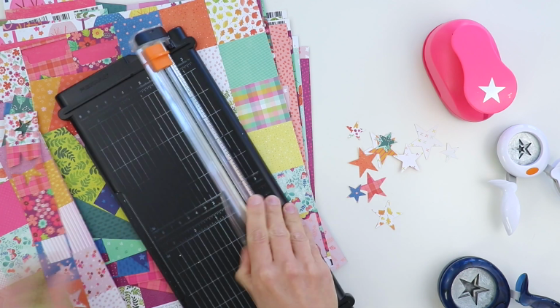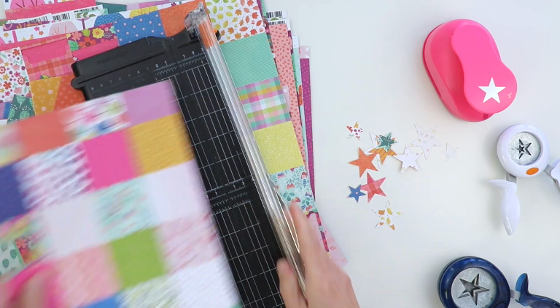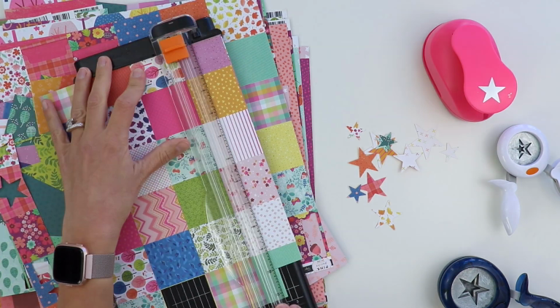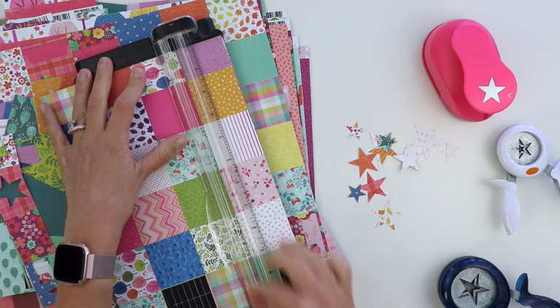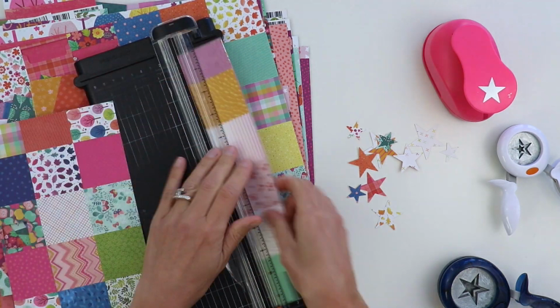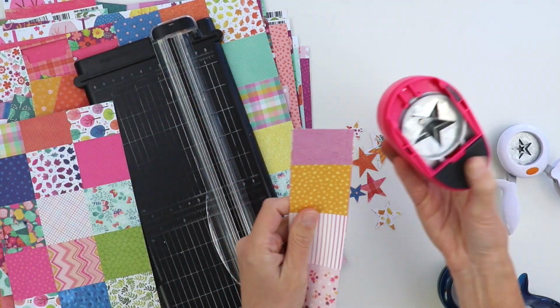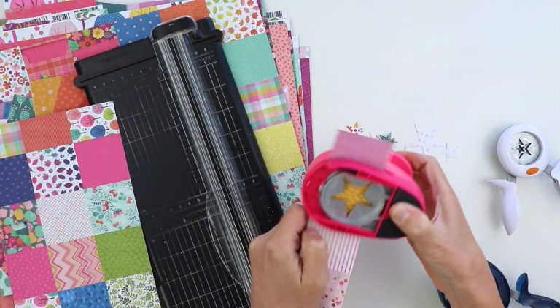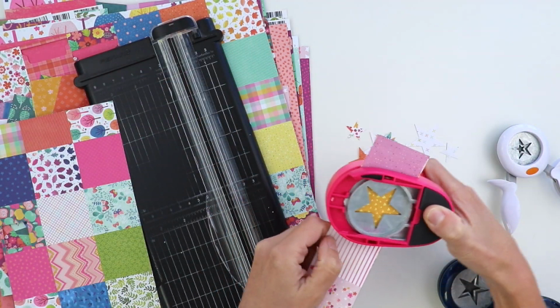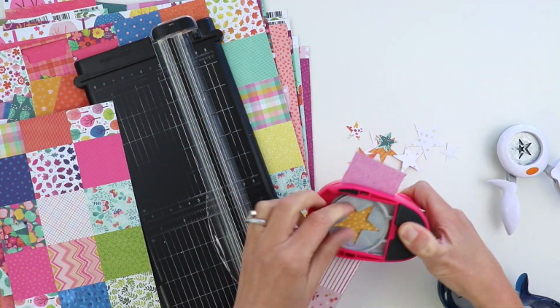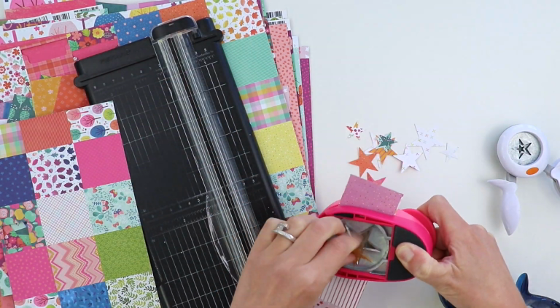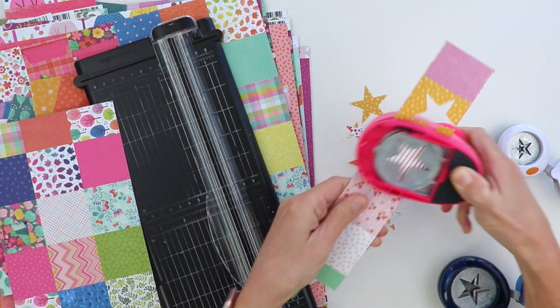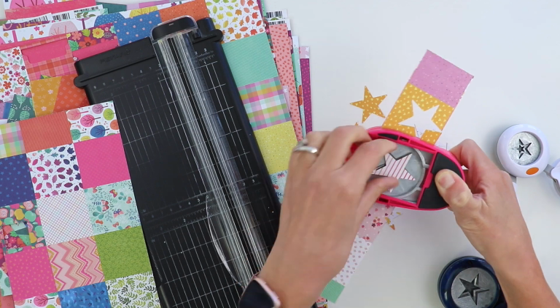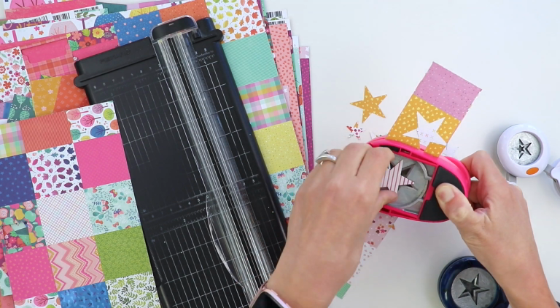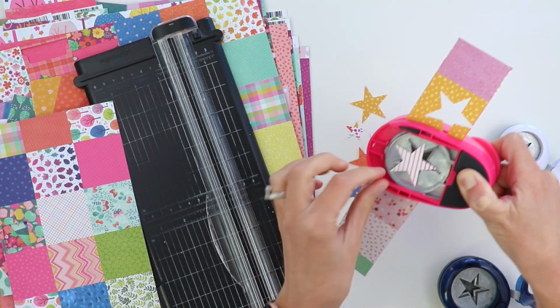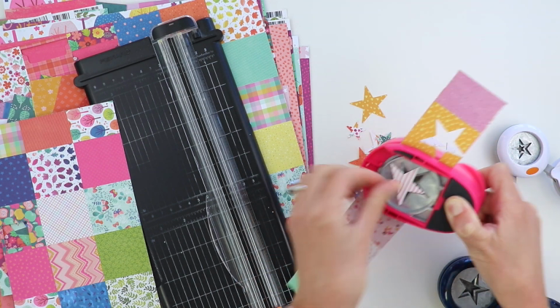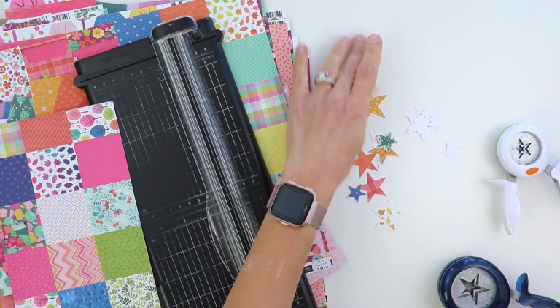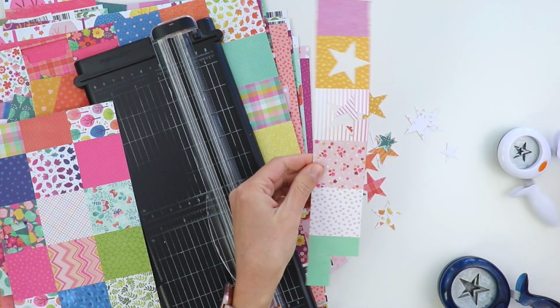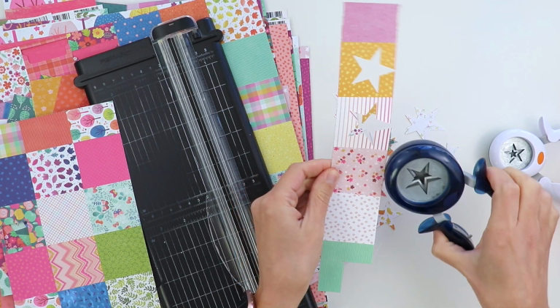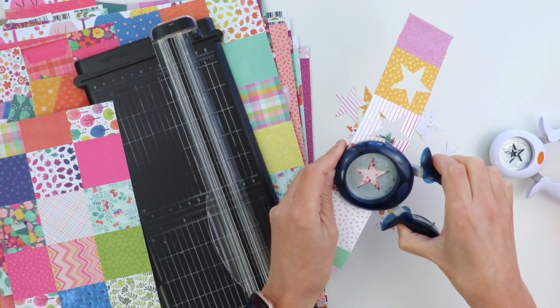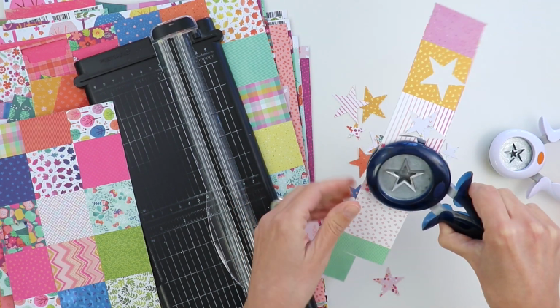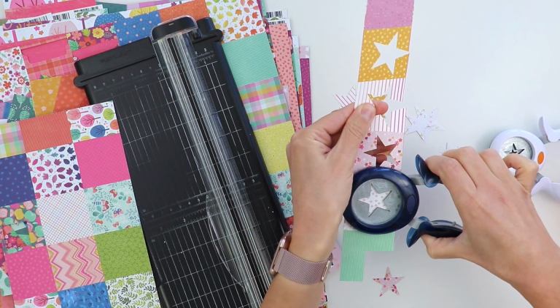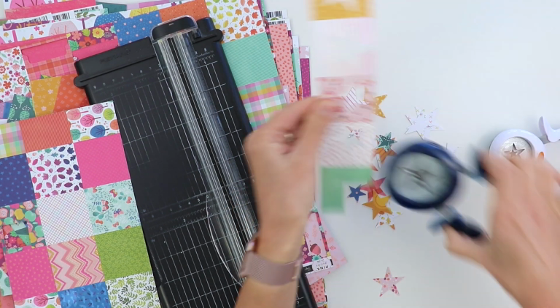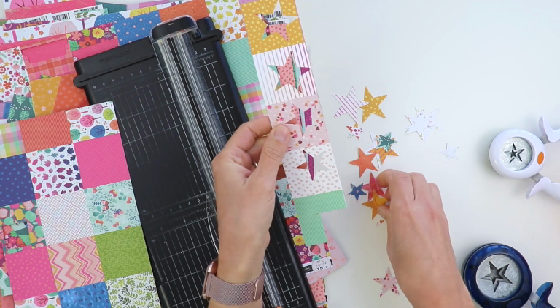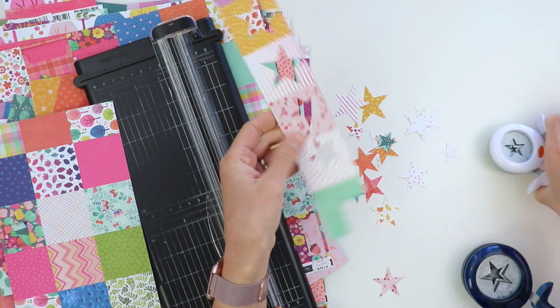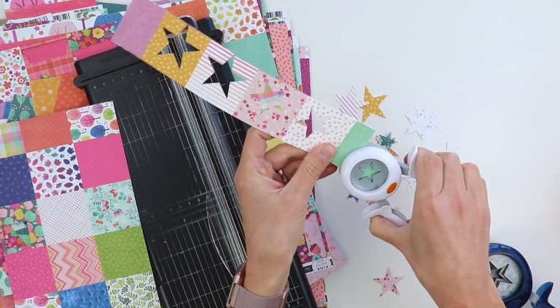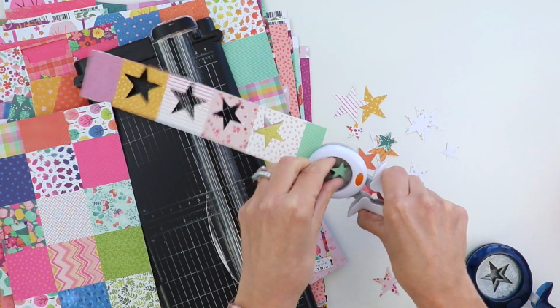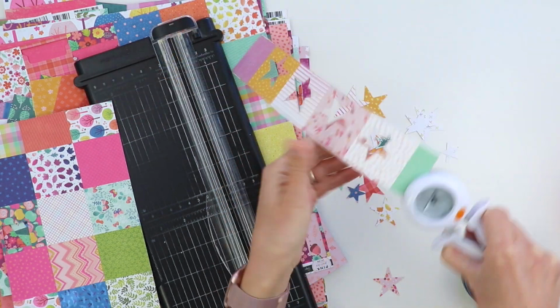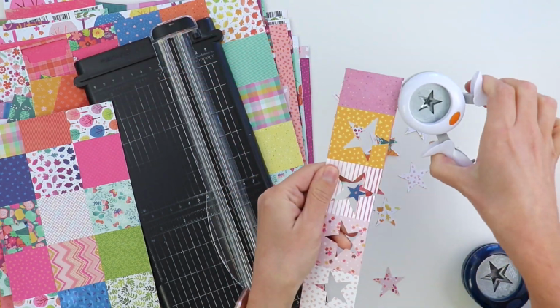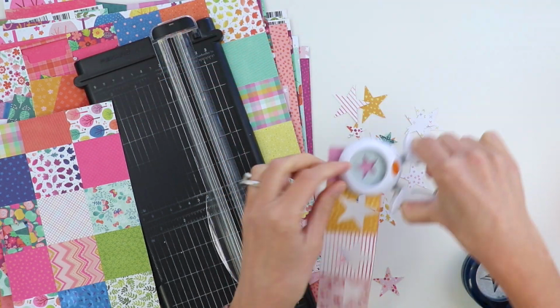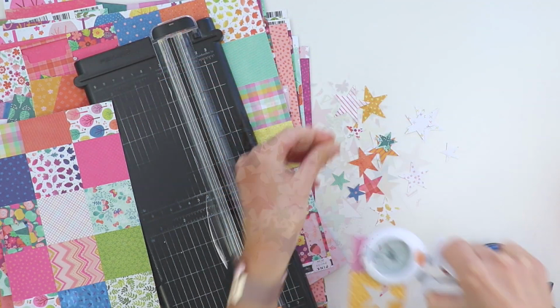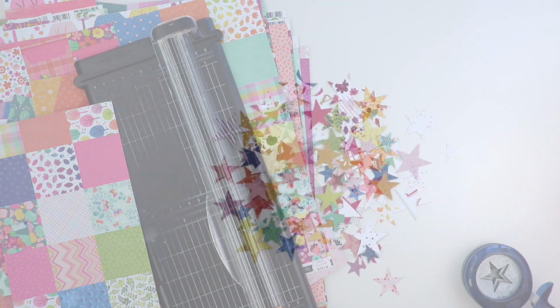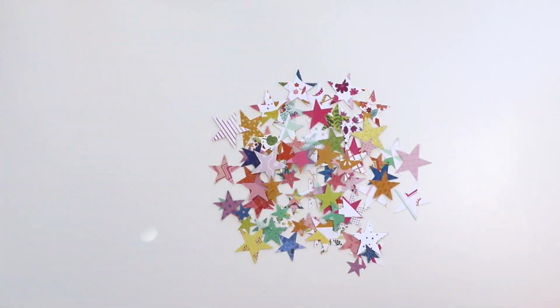I have three different sizes of star punches. One is from American Crafts, one is from EK Success, and one is from Fiskars, and I just went to town punching all kinds of stars from Truly Grateful in all the colors.